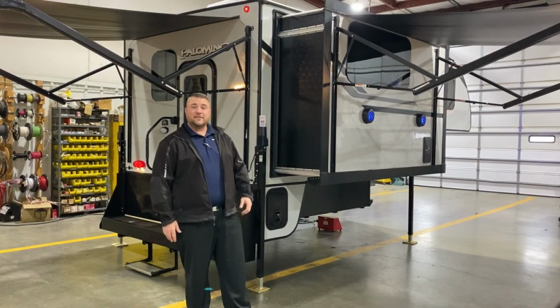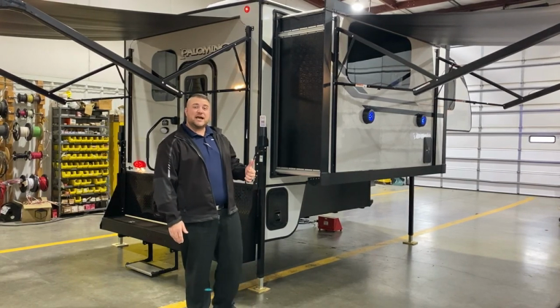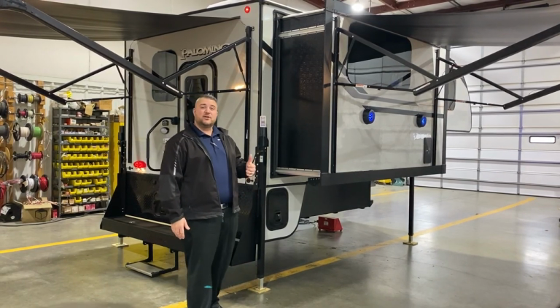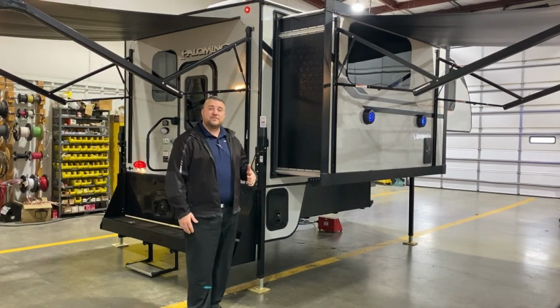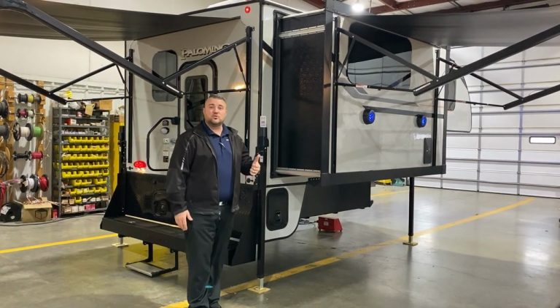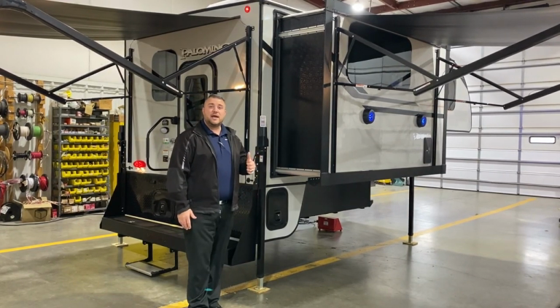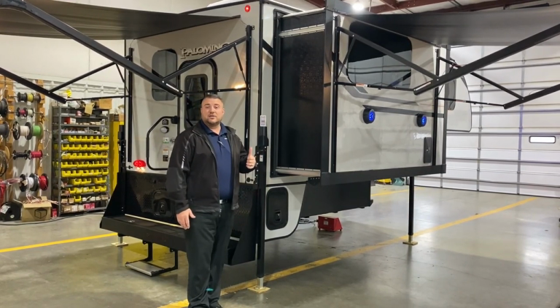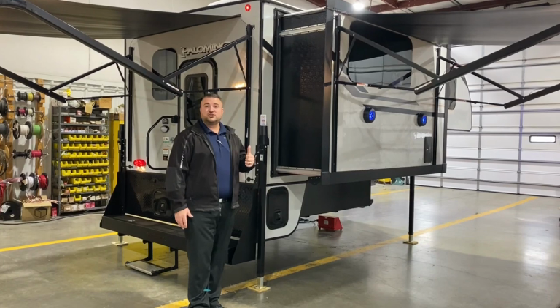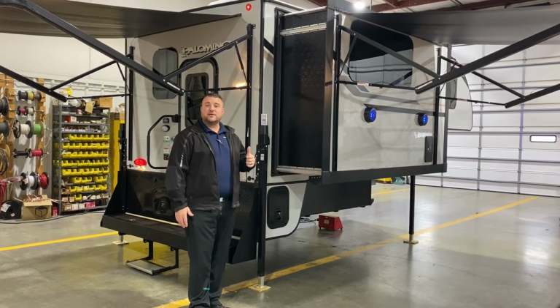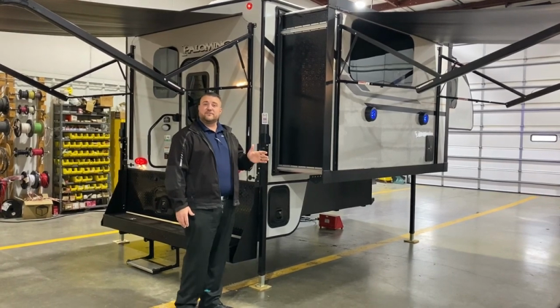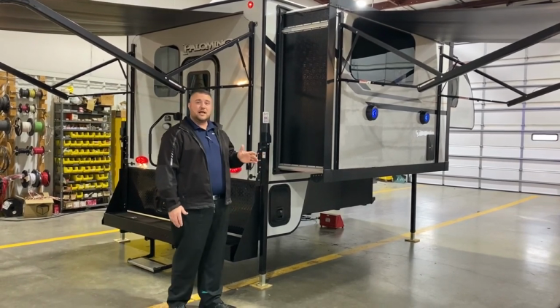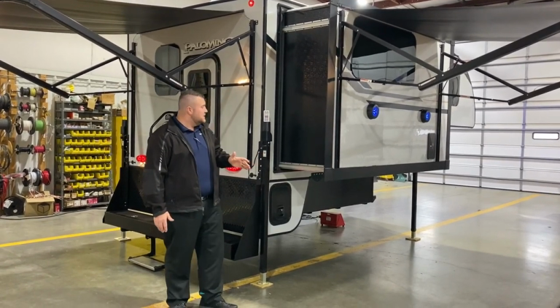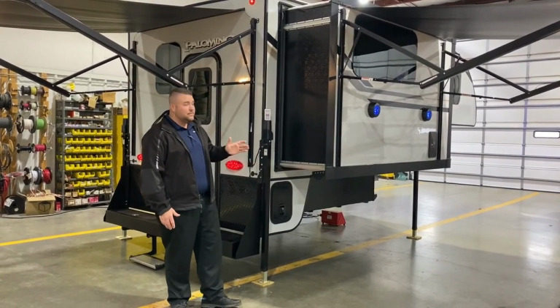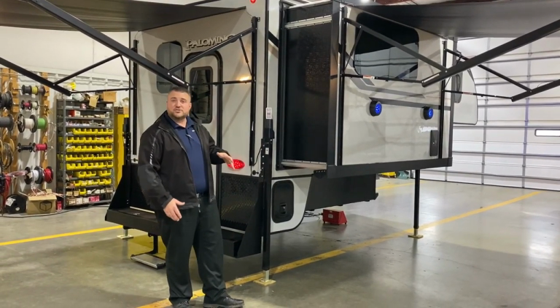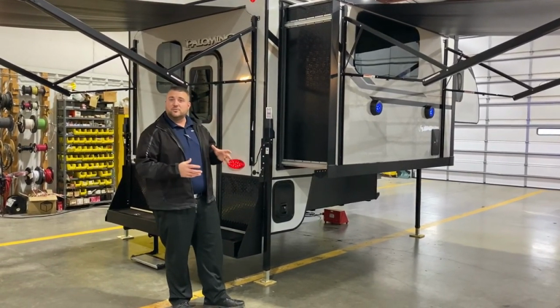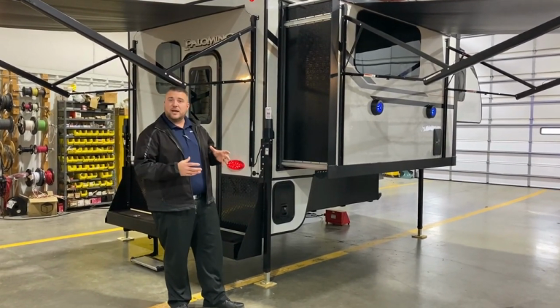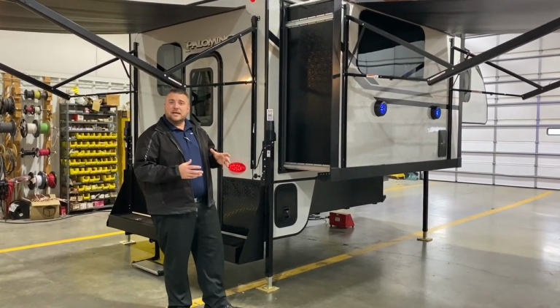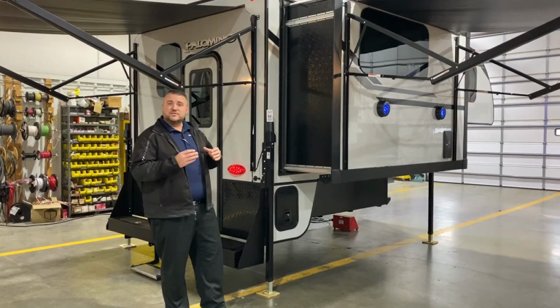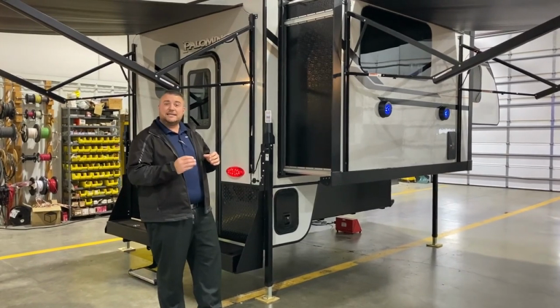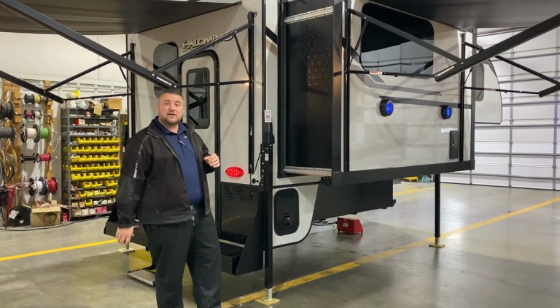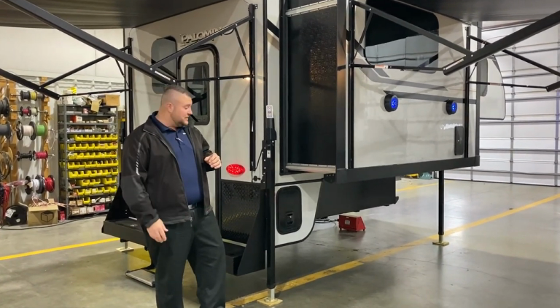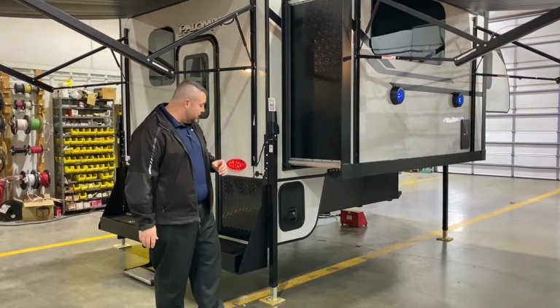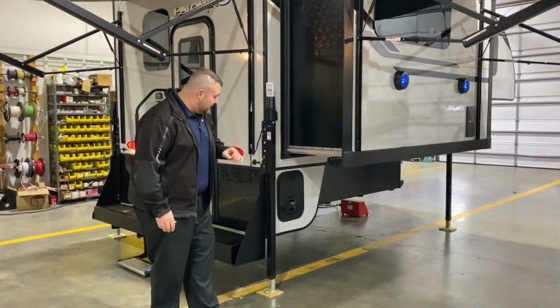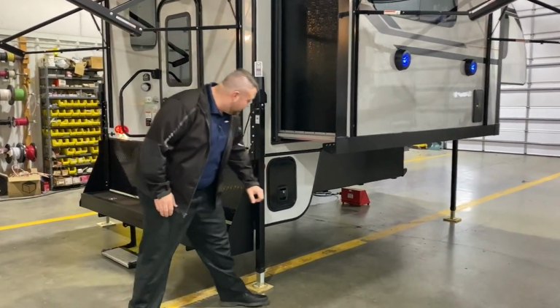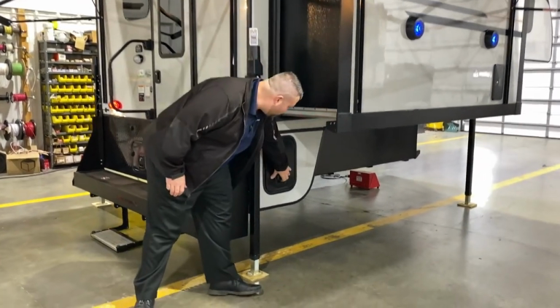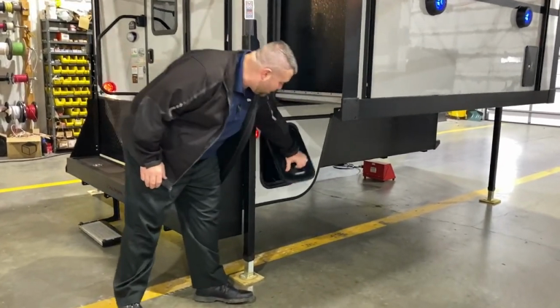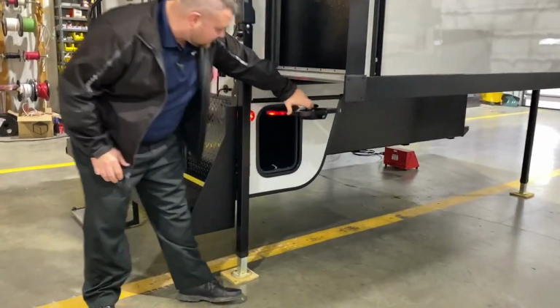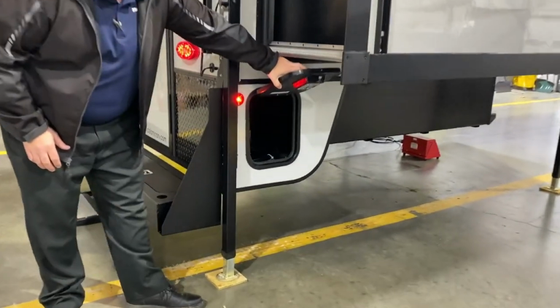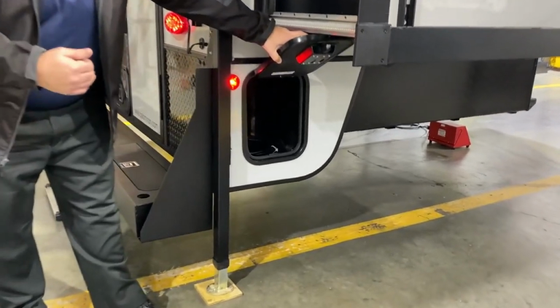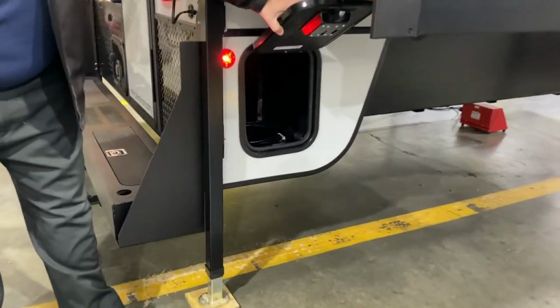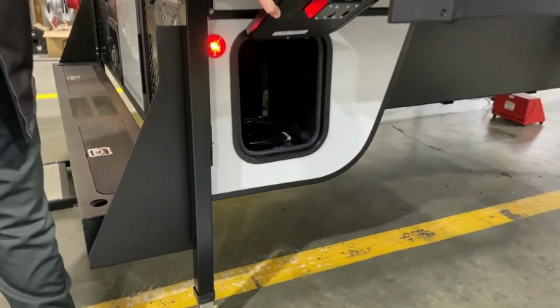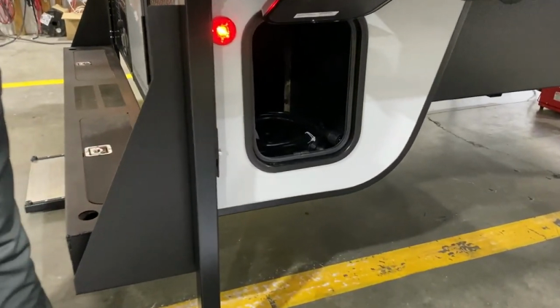On the outside, you'll notice we have the cool gray, high-gloss, gel-coated exterior fiberglass. The Palomino is all aluminum frame and they use the high-dense styrofoam insulation. It has a built-in storage compartment on this back wing that'll sit behind your bed.